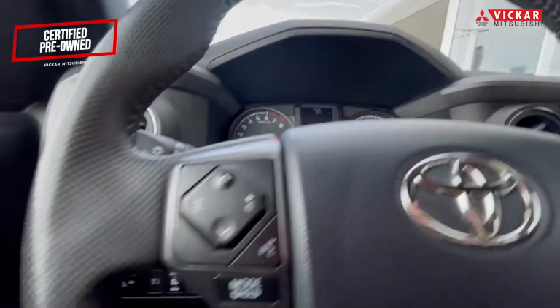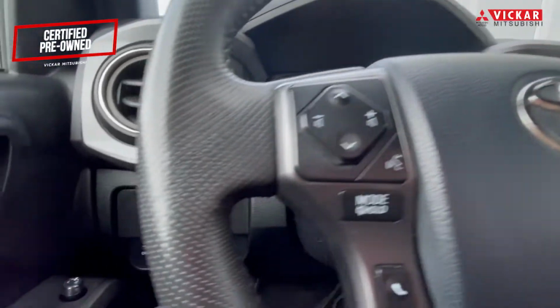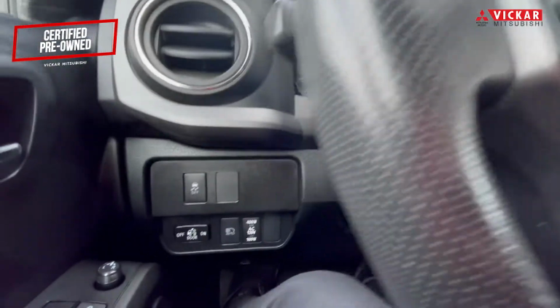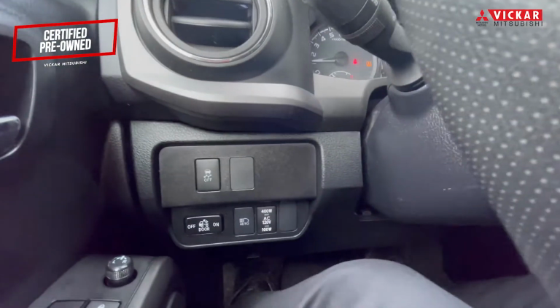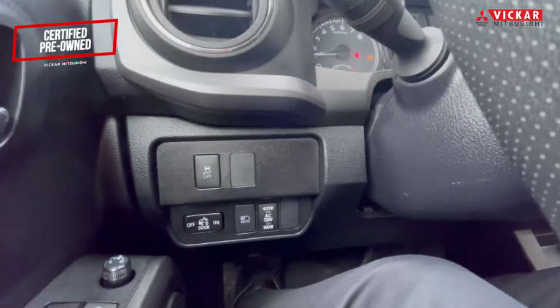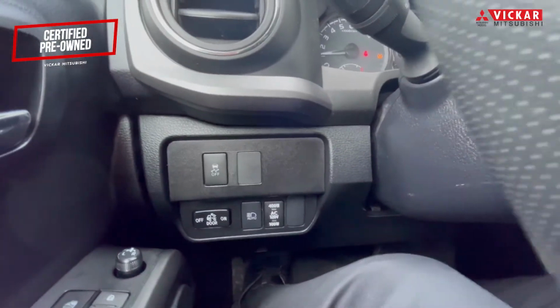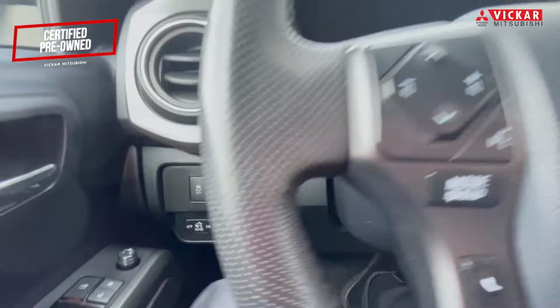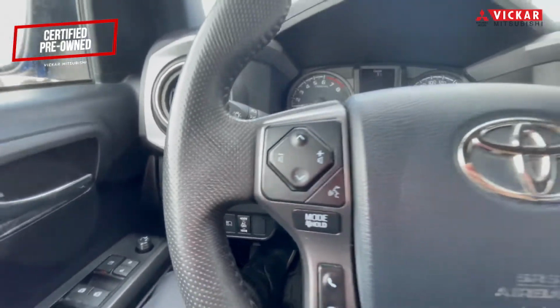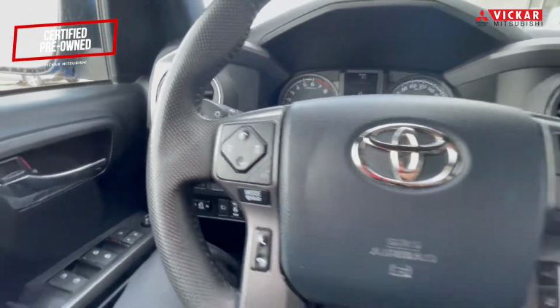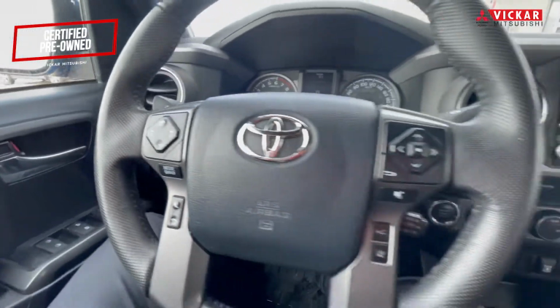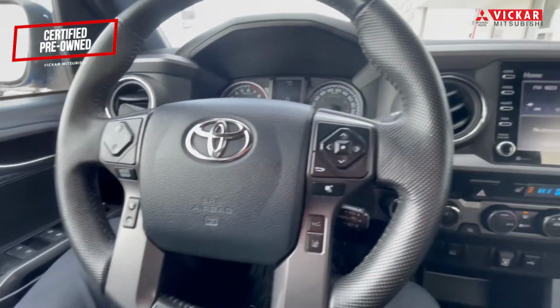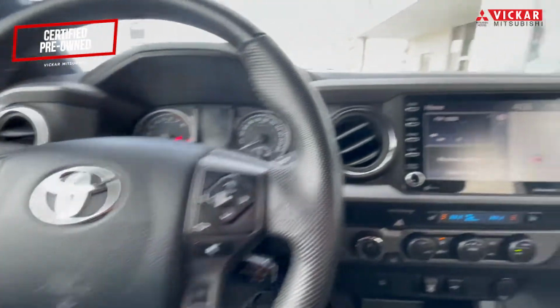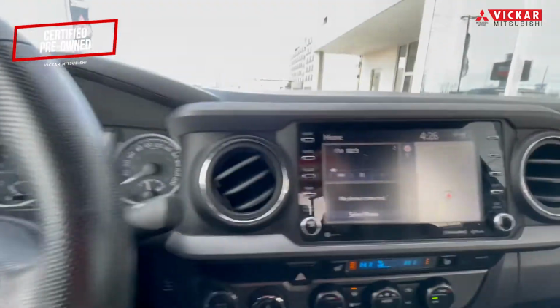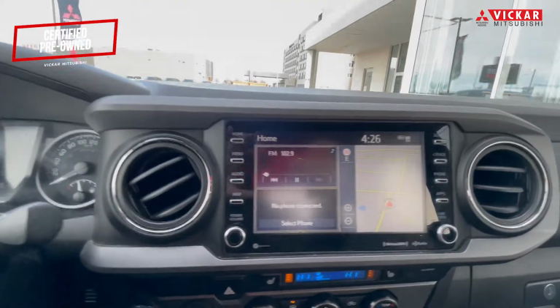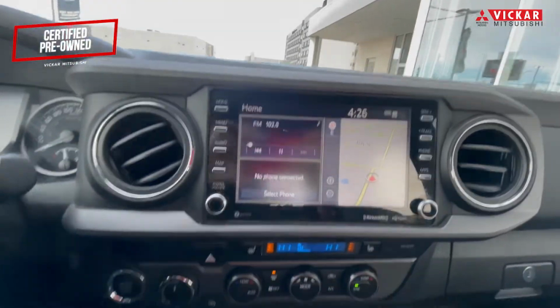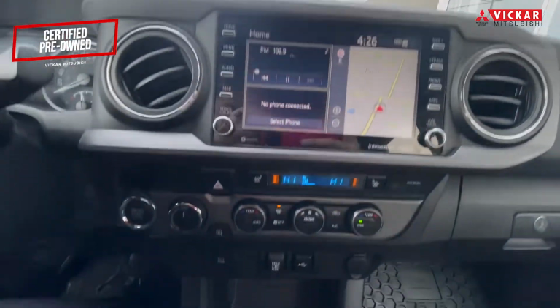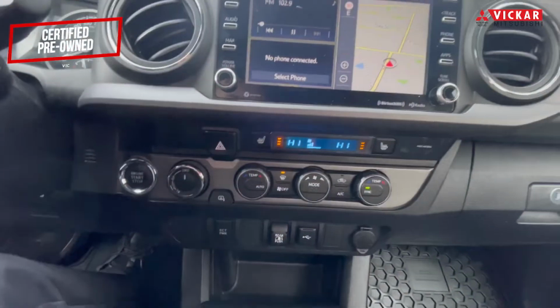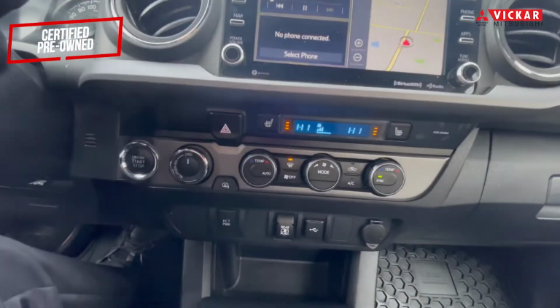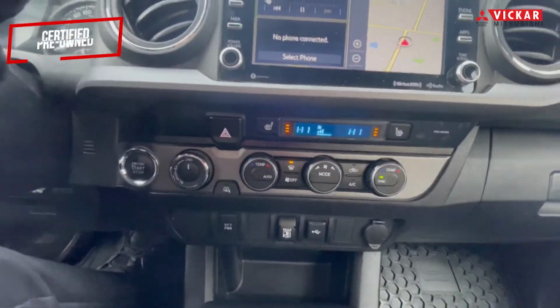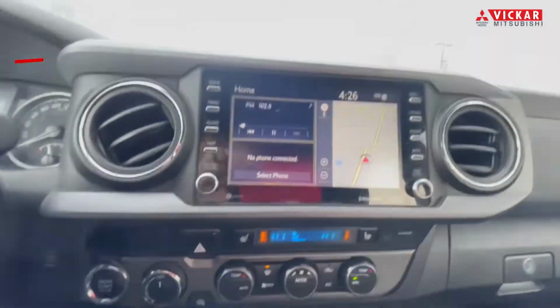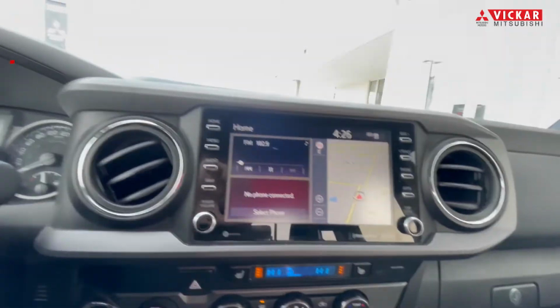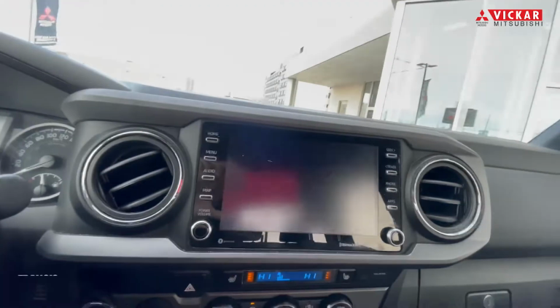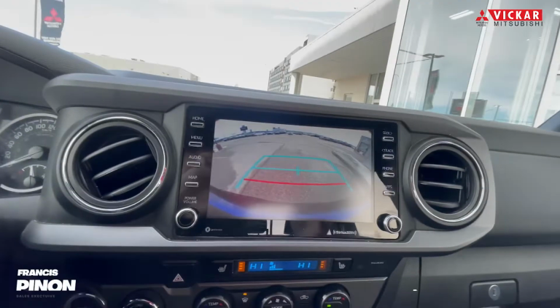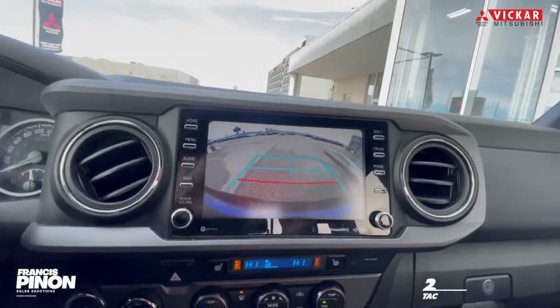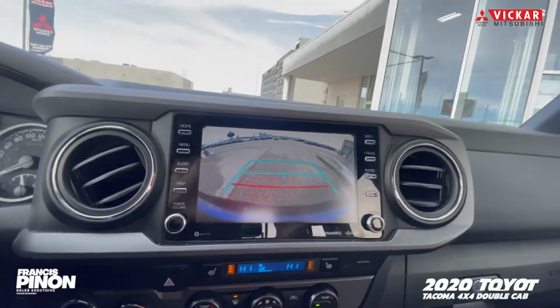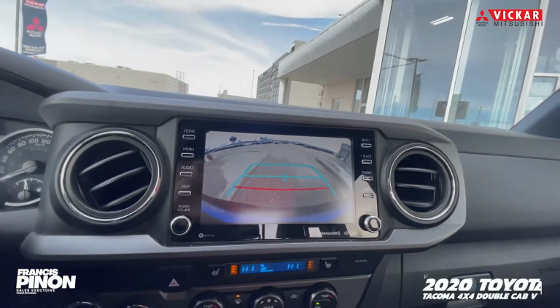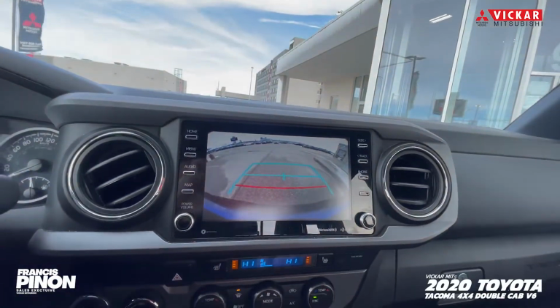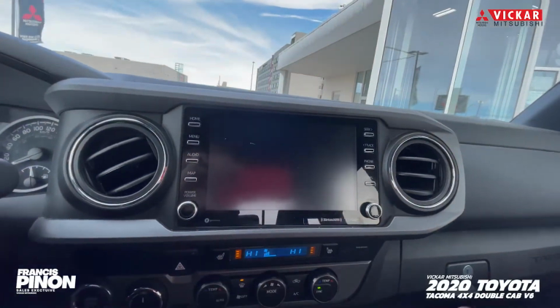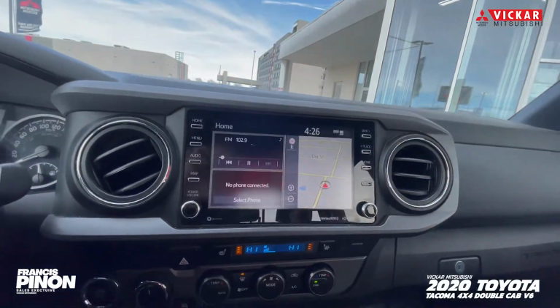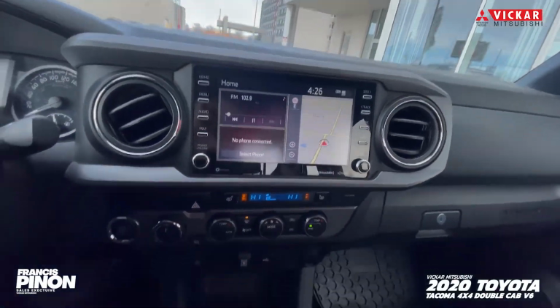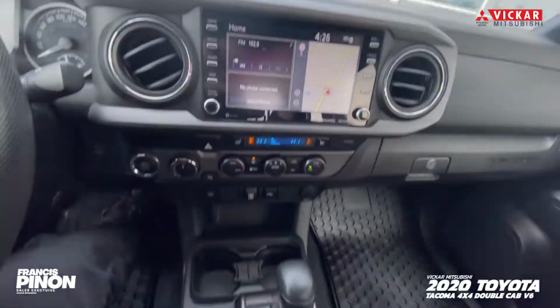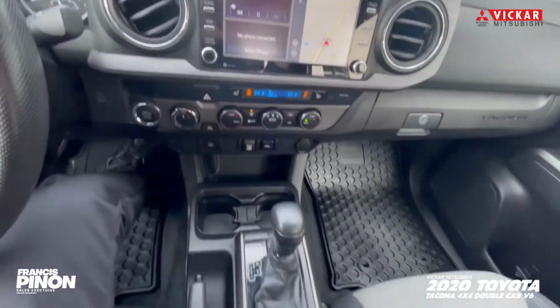You do have this double cab and the V6 like I was talking about. You have the touchscreen display, navigation, and also the nice power seats with this vehicle.